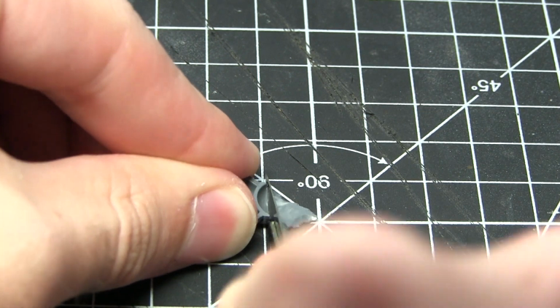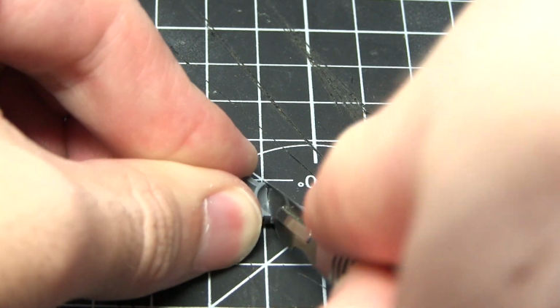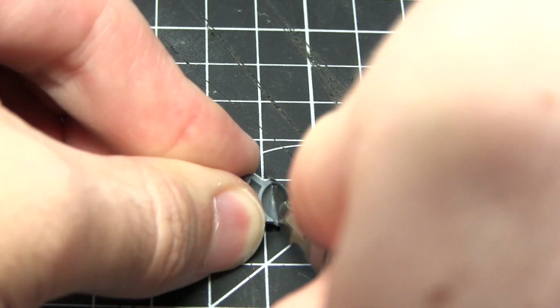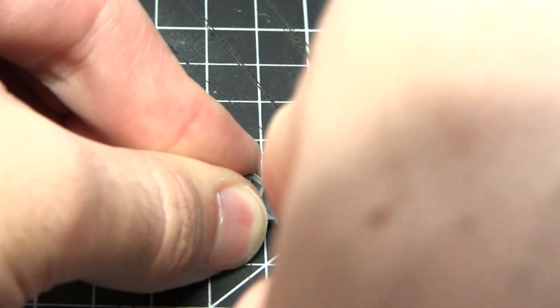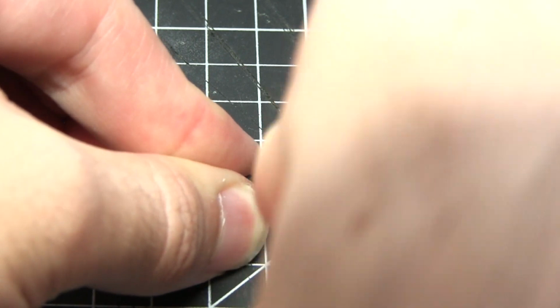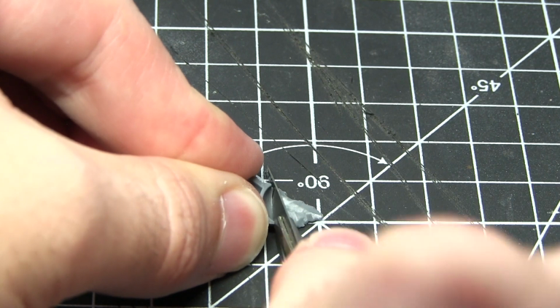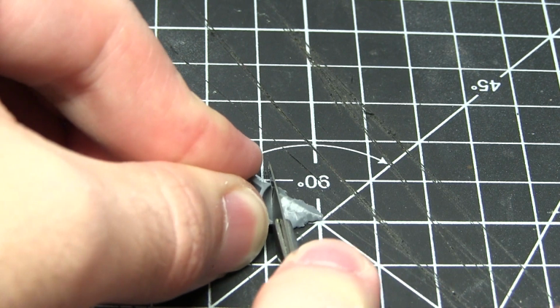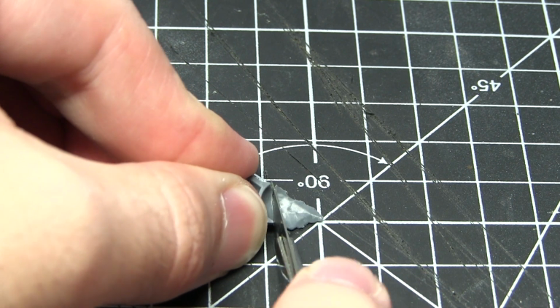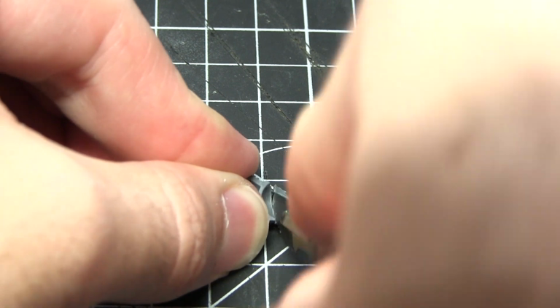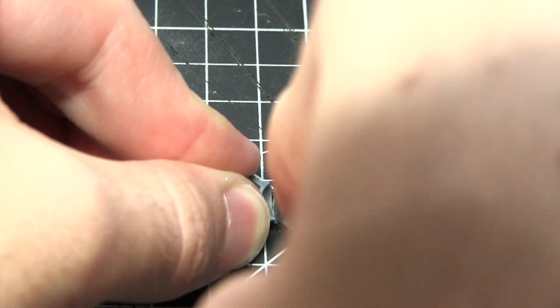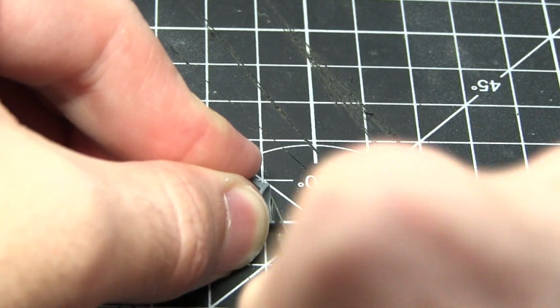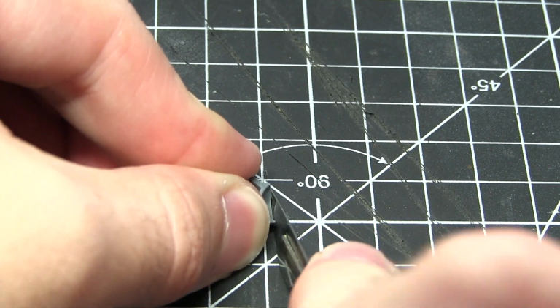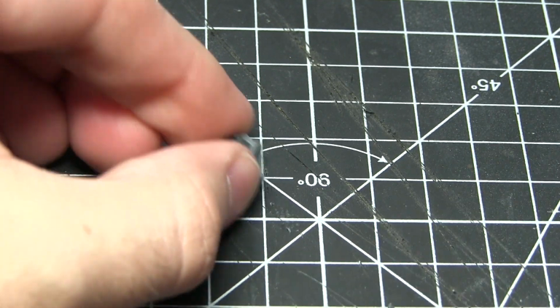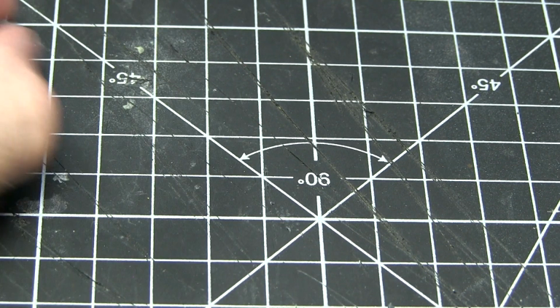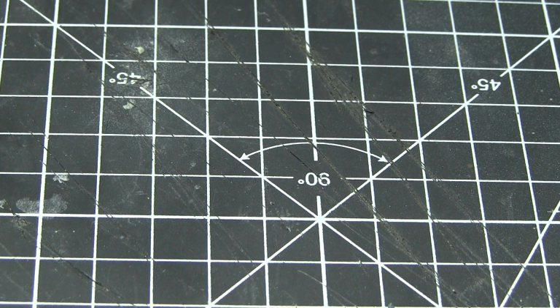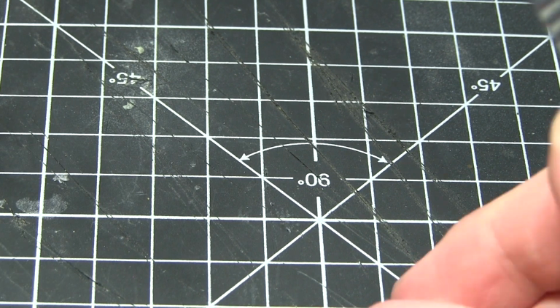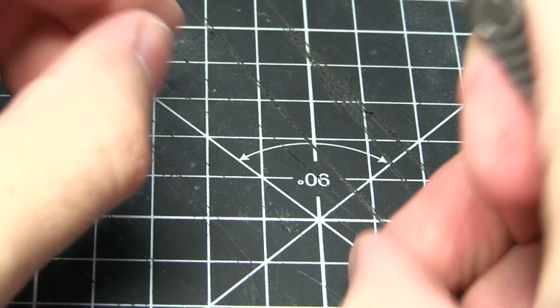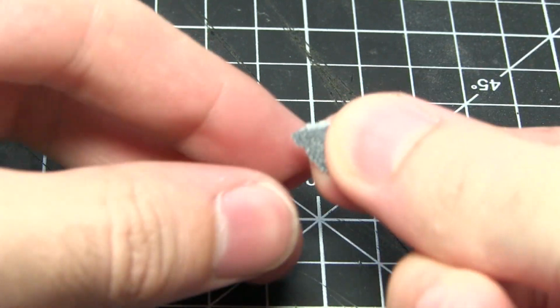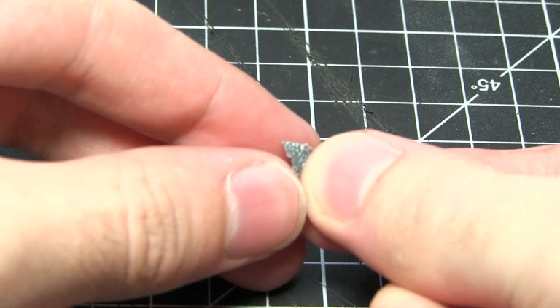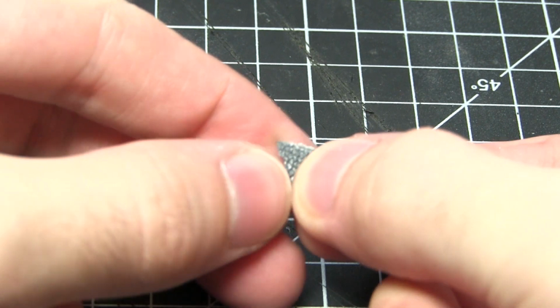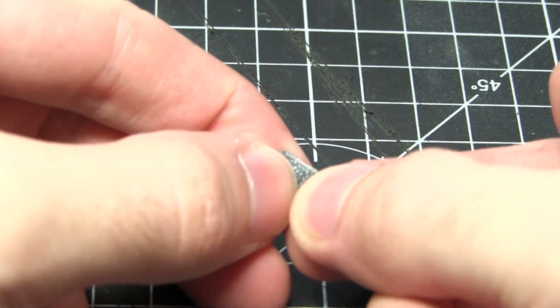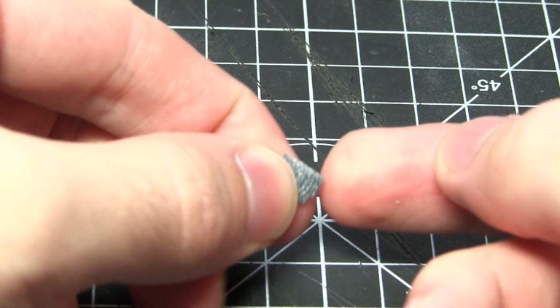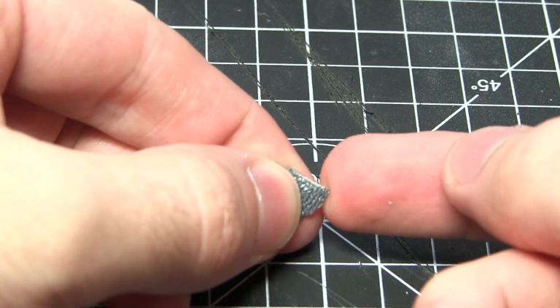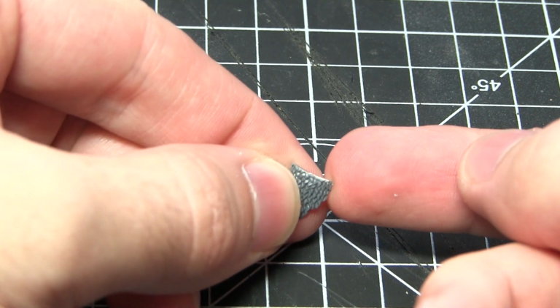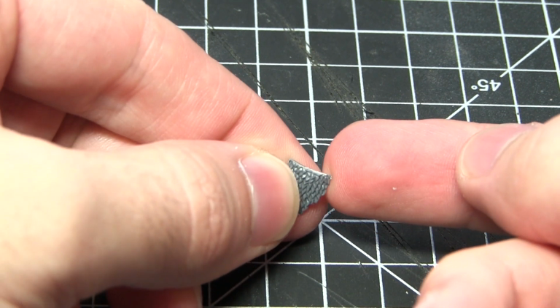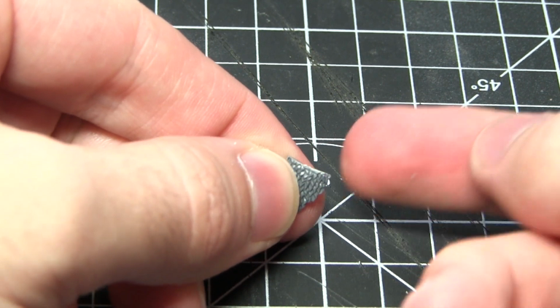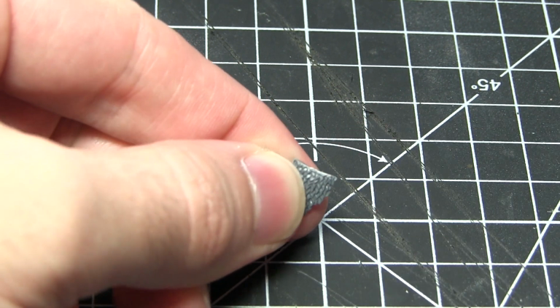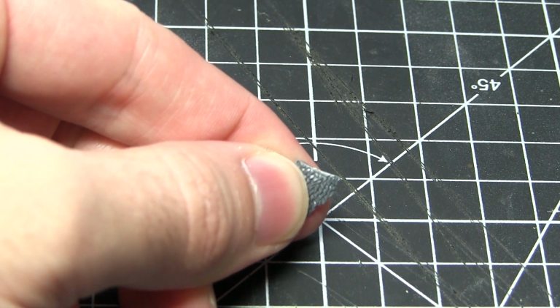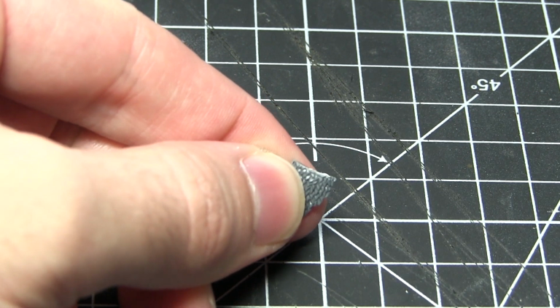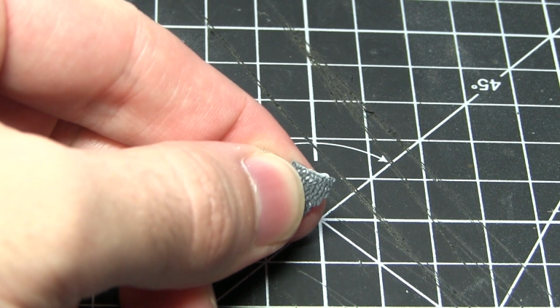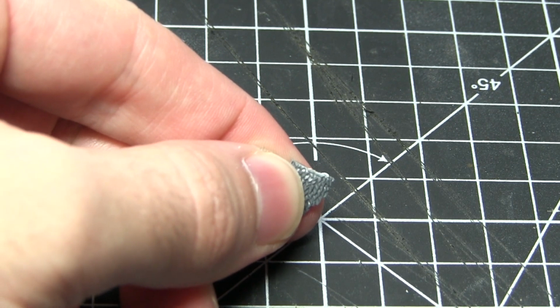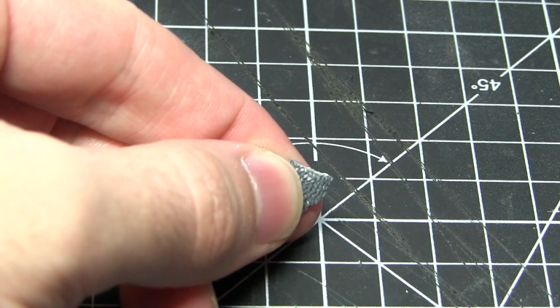You could alternatively use some clippers or a hobby saw, but I find that the hobby knife is much better for more delicate areas such as this. Just remember to be extremely careful when using a hobby knife and keep your fingers as far away from the blade as possible.